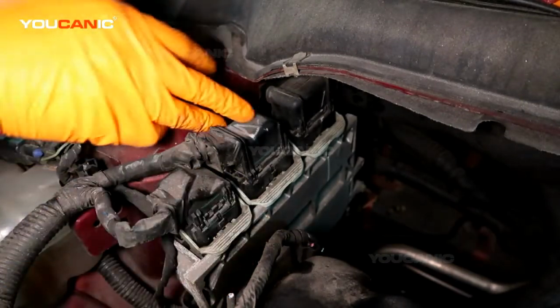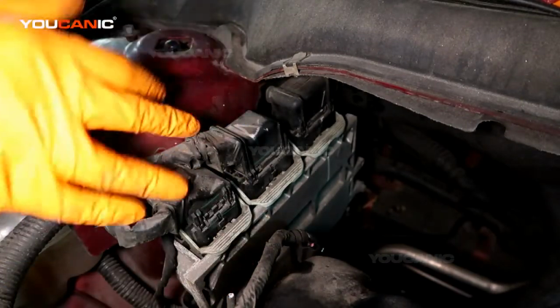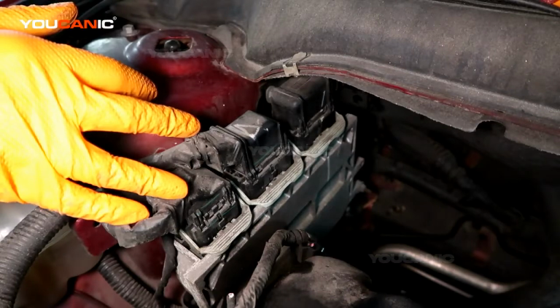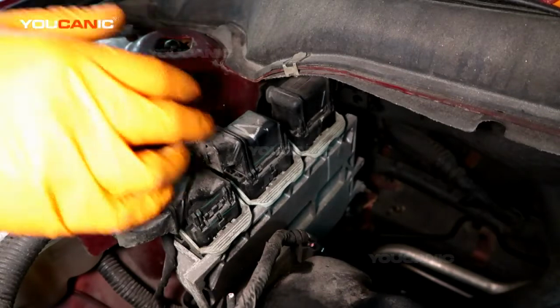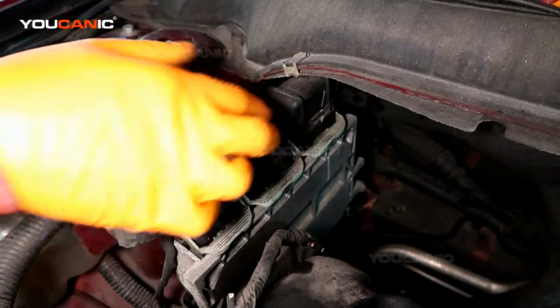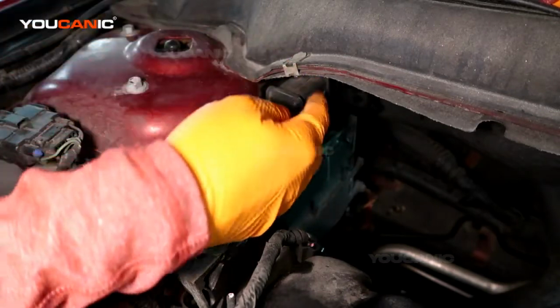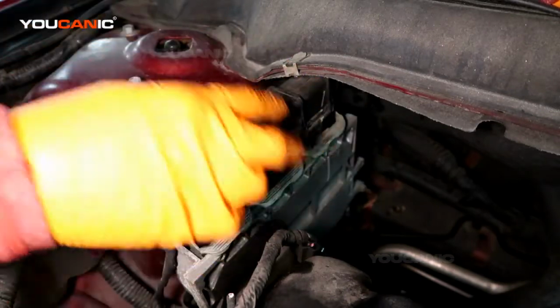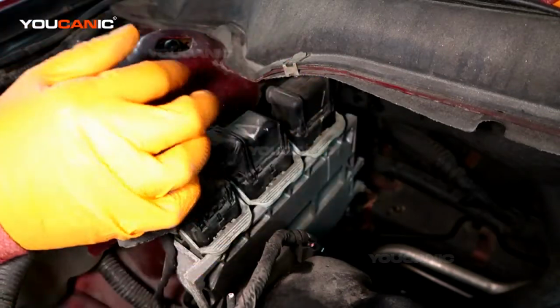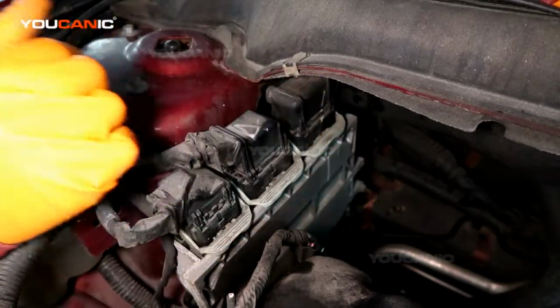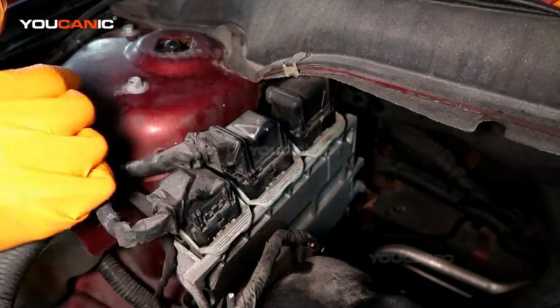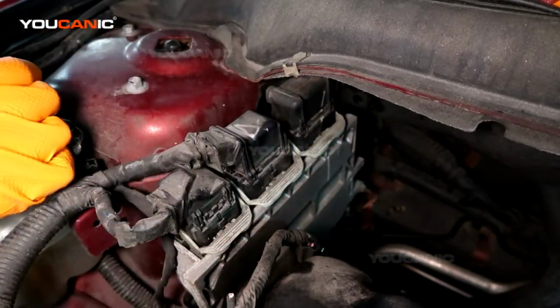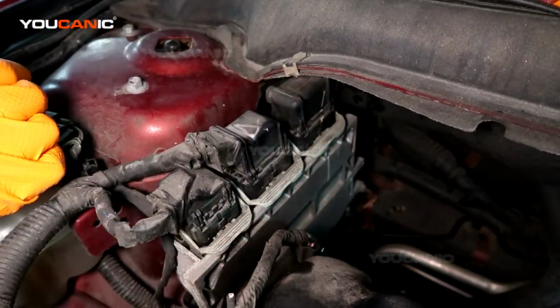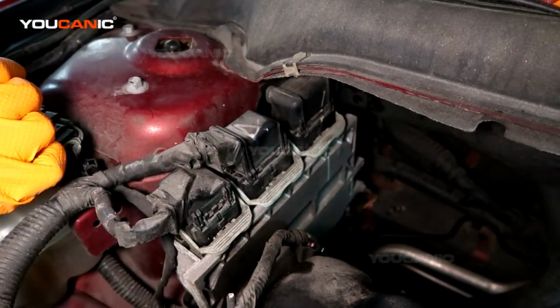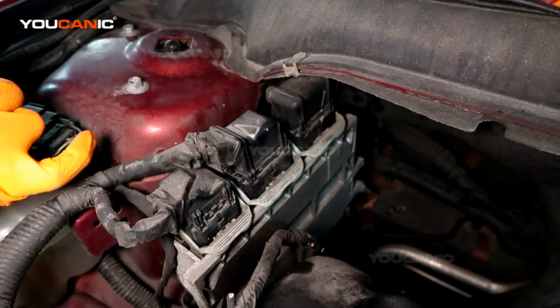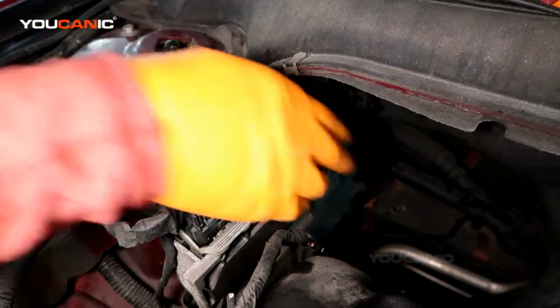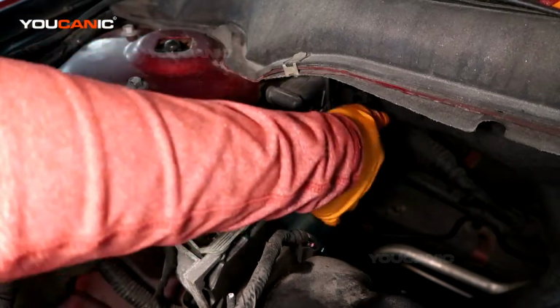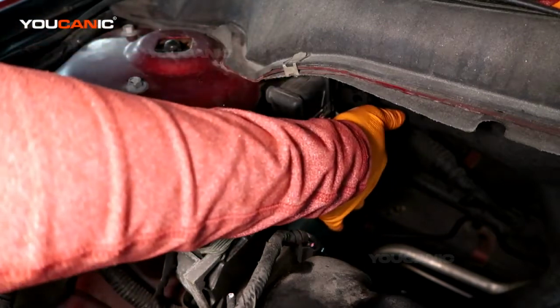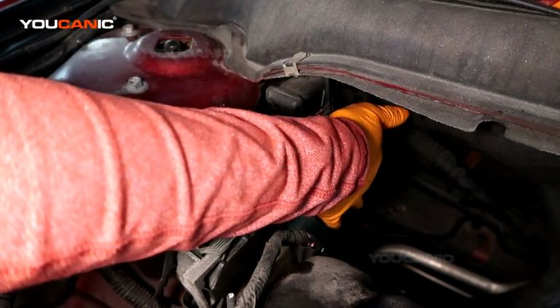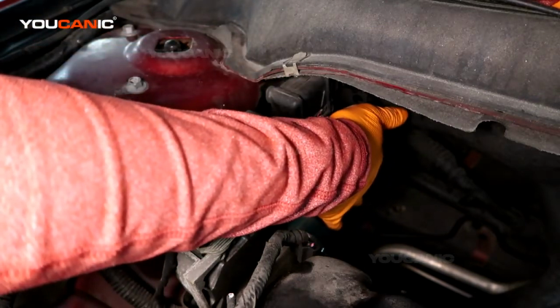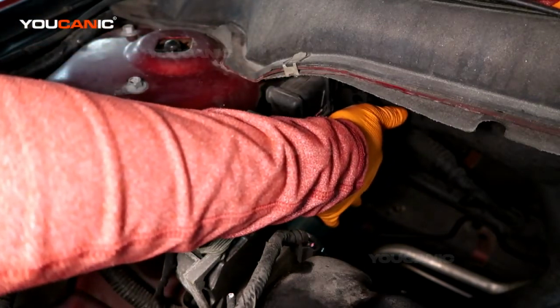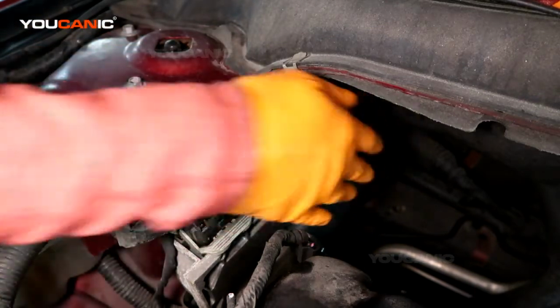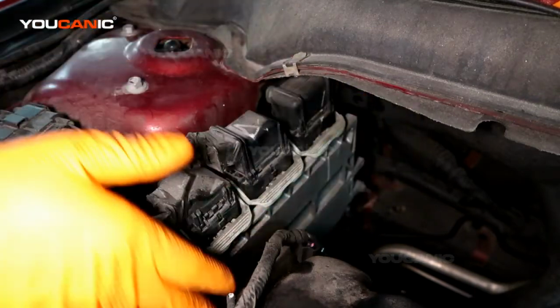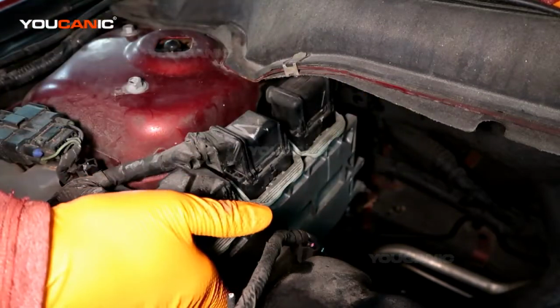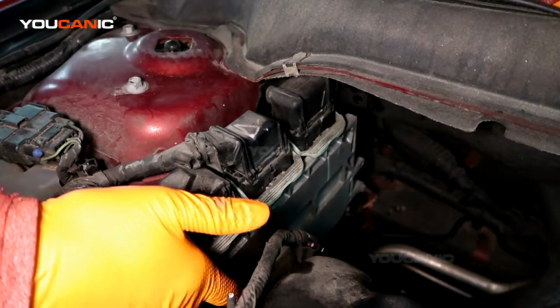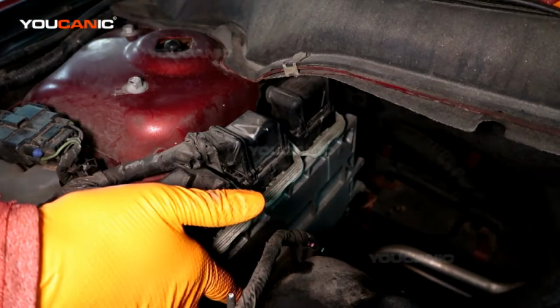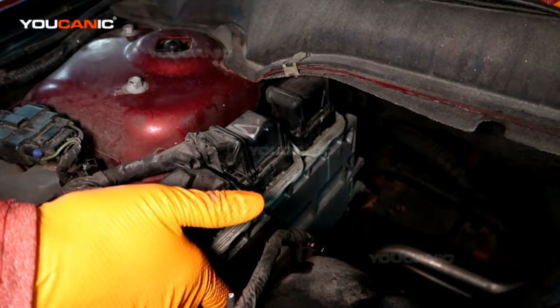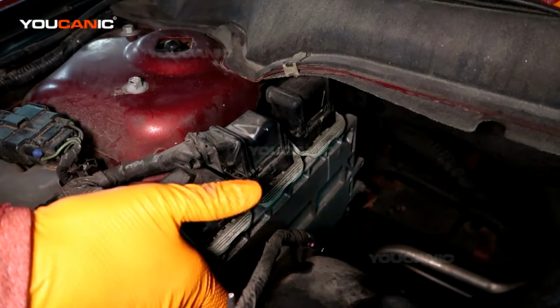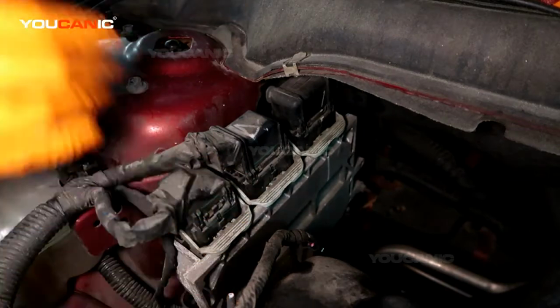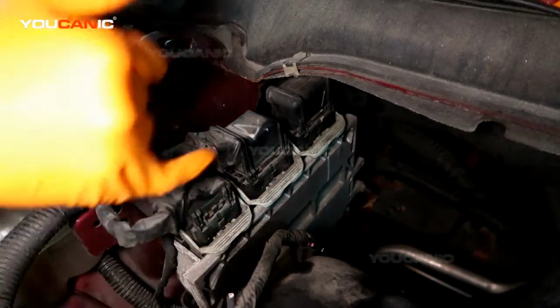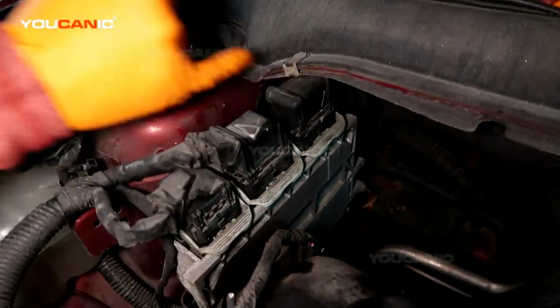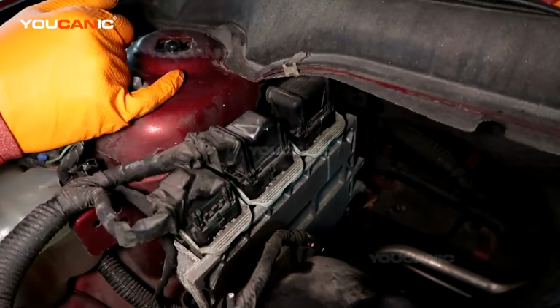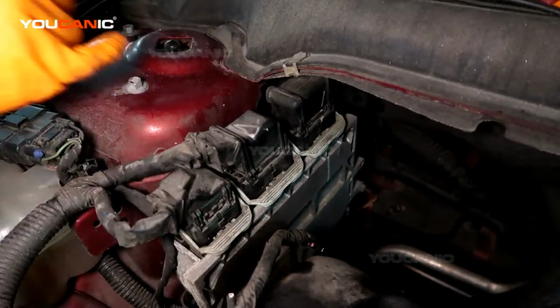We've got electrical connectors that go in here that do all of the computing of your car. So we've got one nut down here to be removed and we've got two bolts down right here to be removed, and these three electrical connectors.